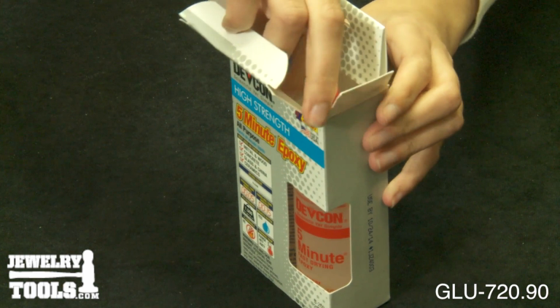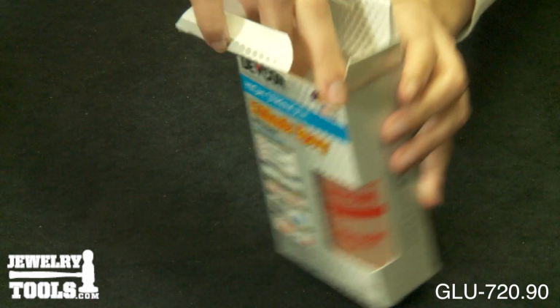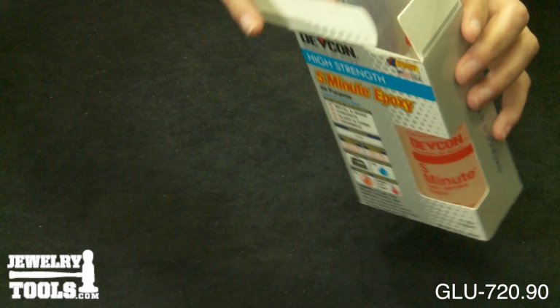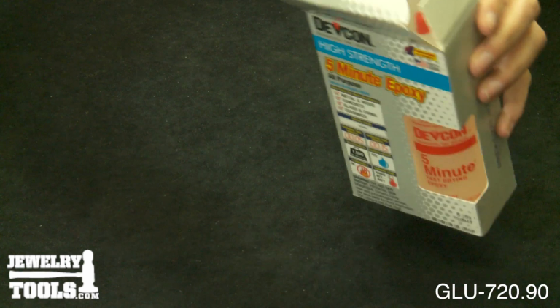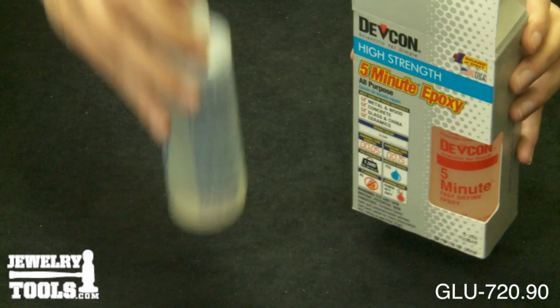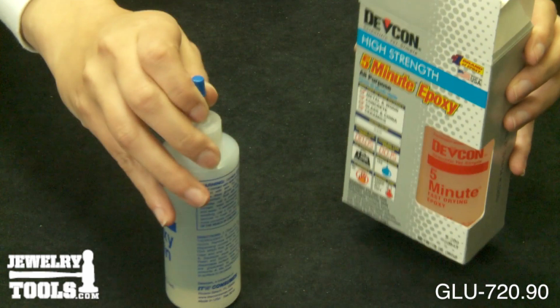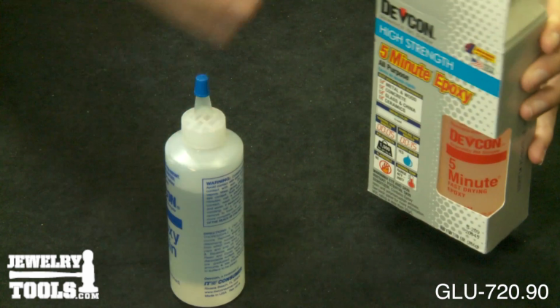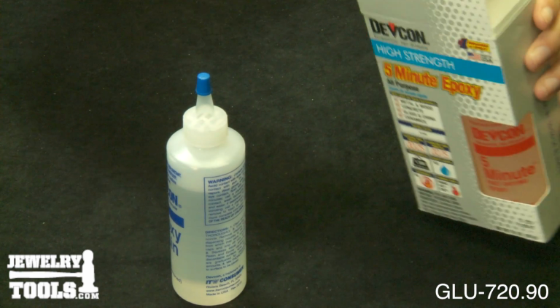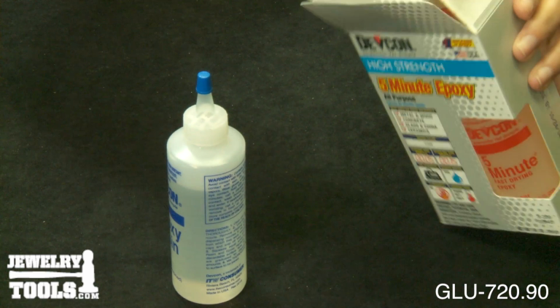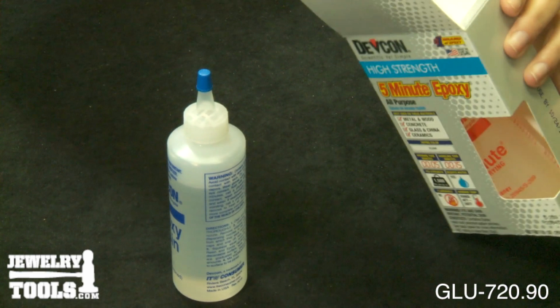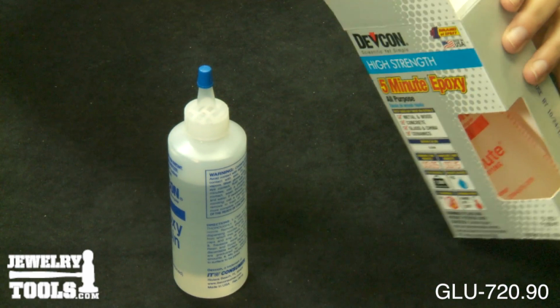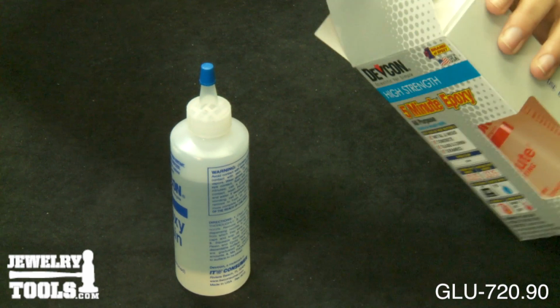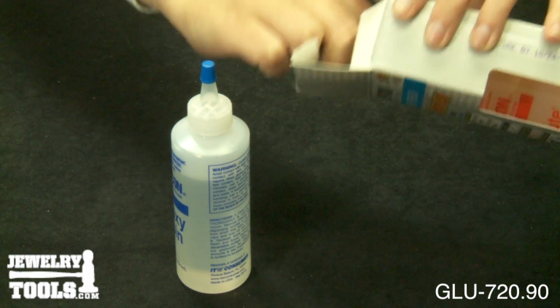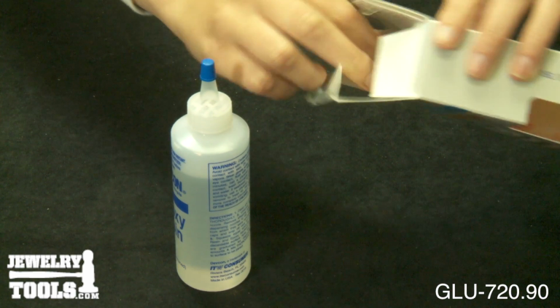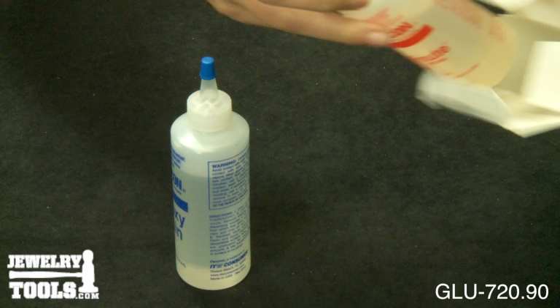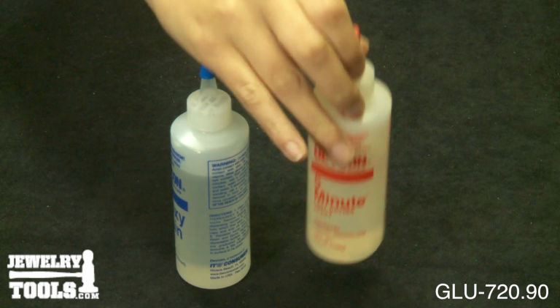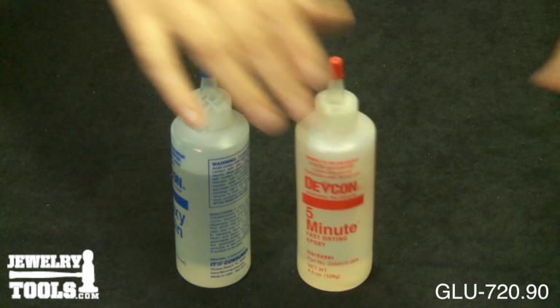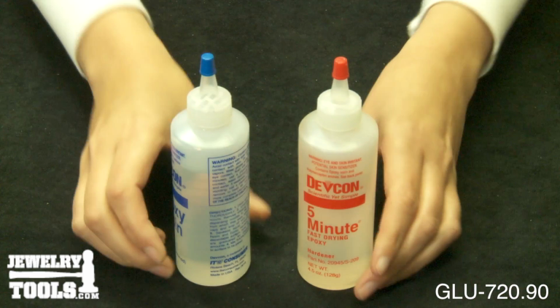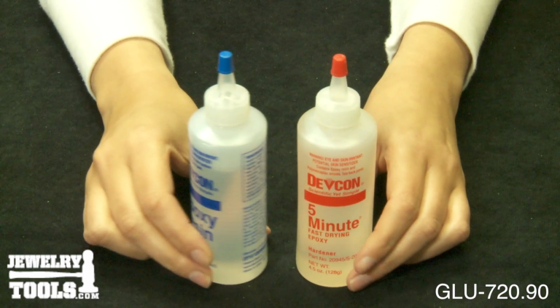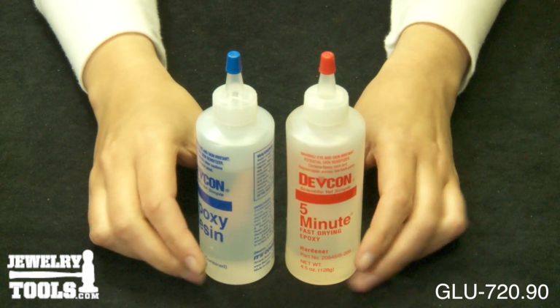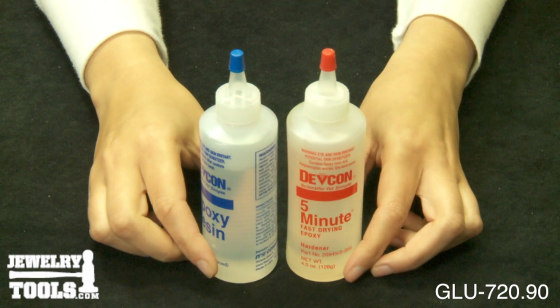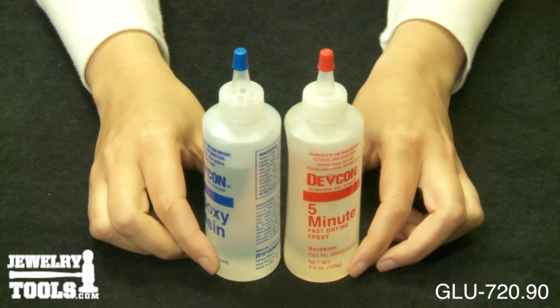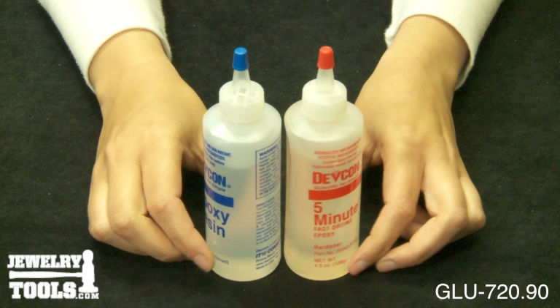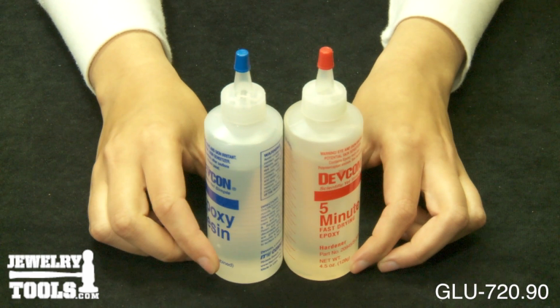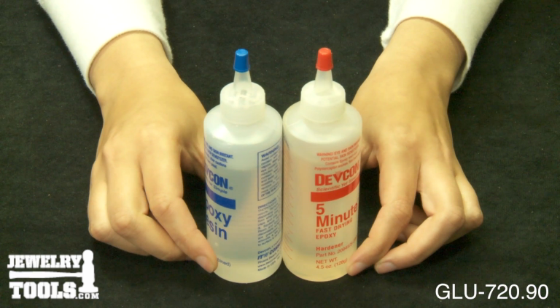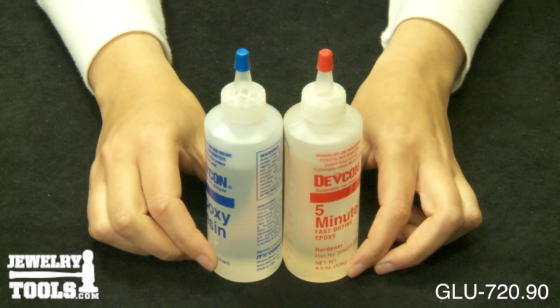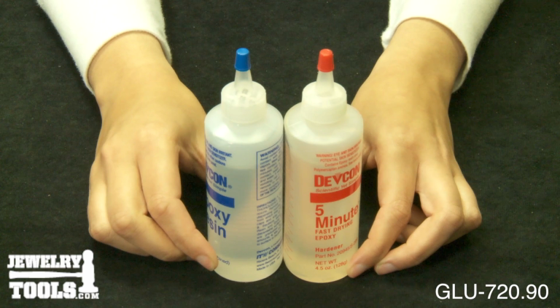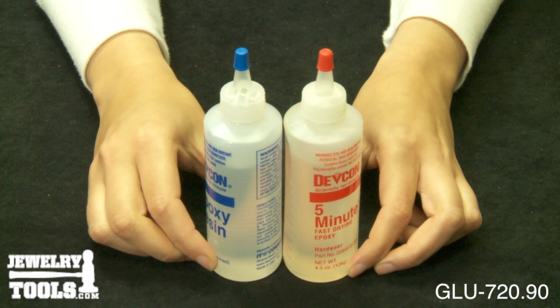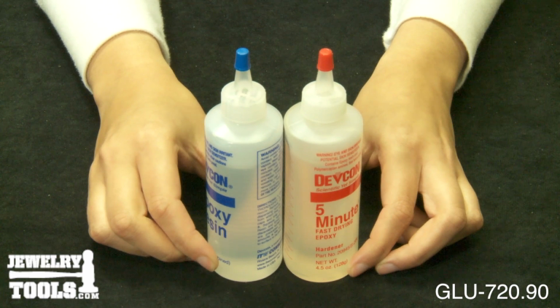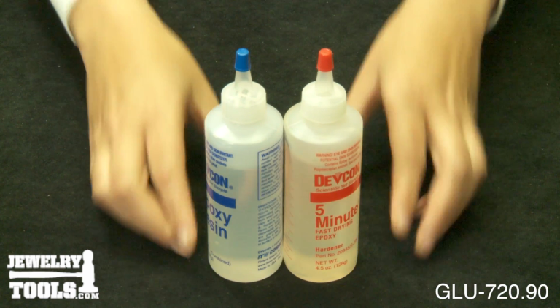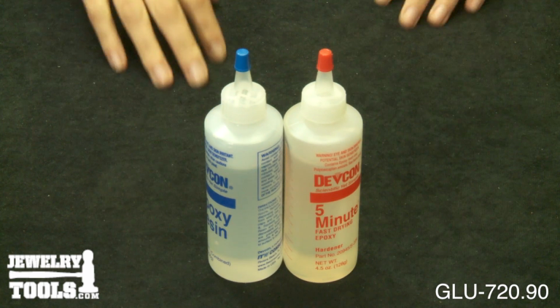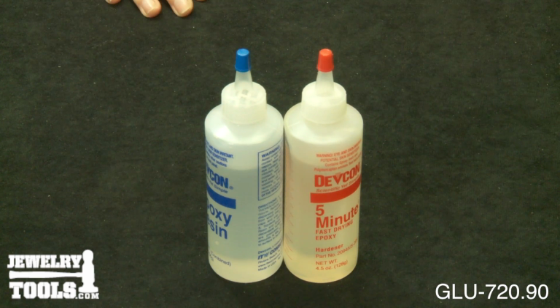You can also use it for household jobs, and even with crafts, where a high-strength, high-quality bond is required. This epoxy sets in just 5 minutes, and has strength up to 1,500 pounds per square inch.